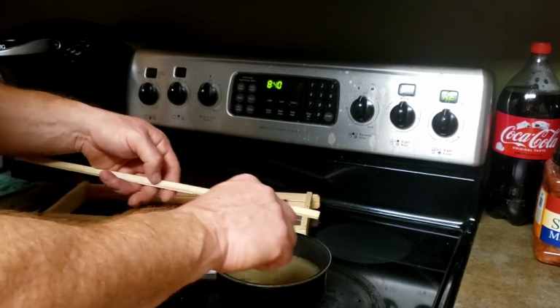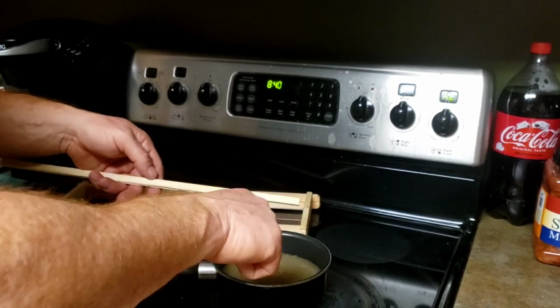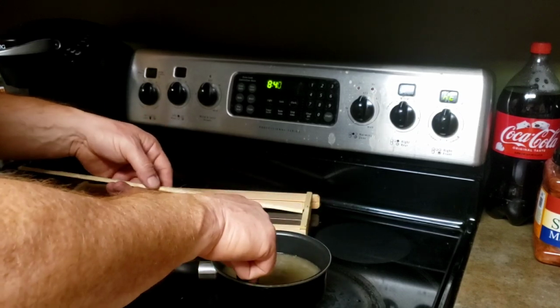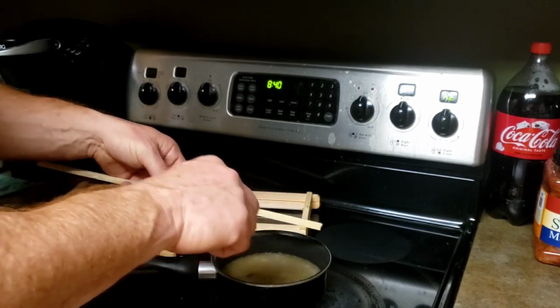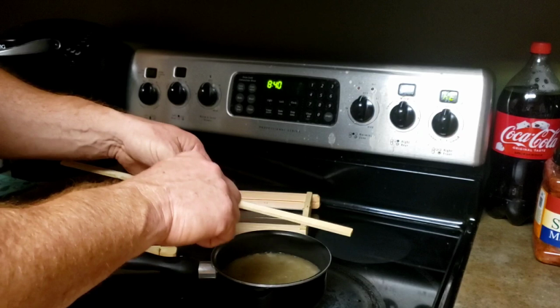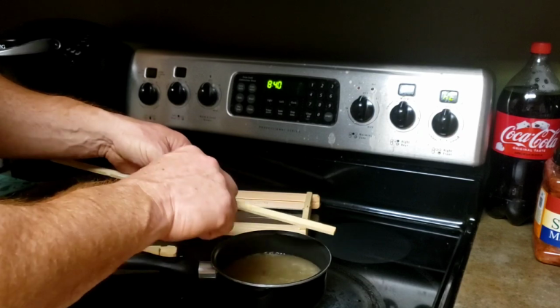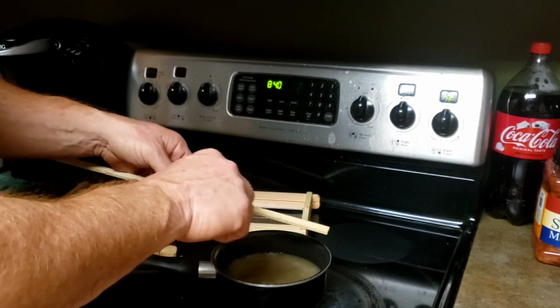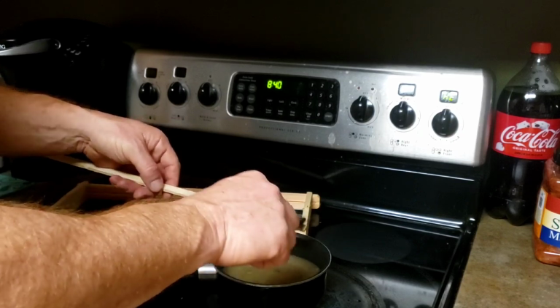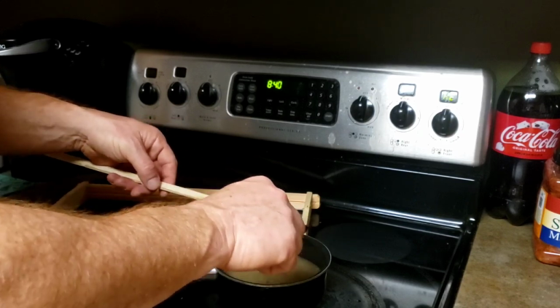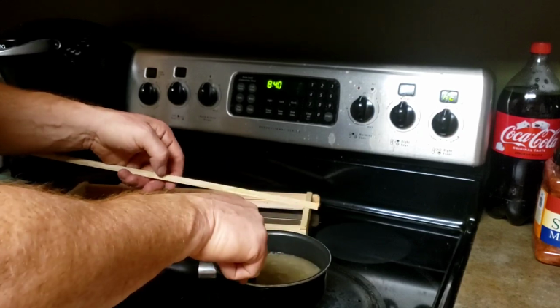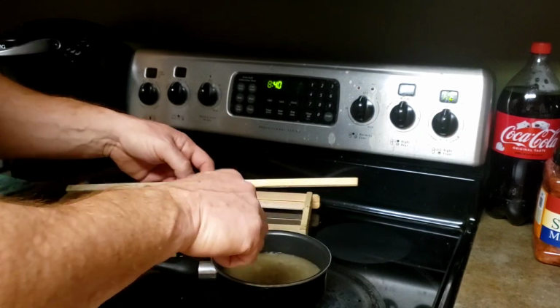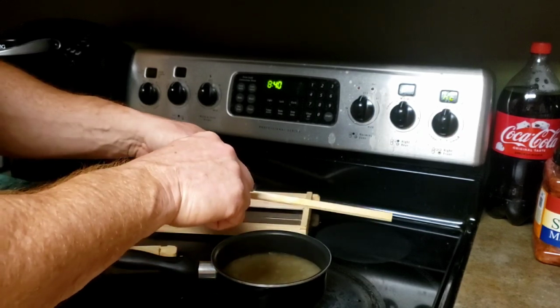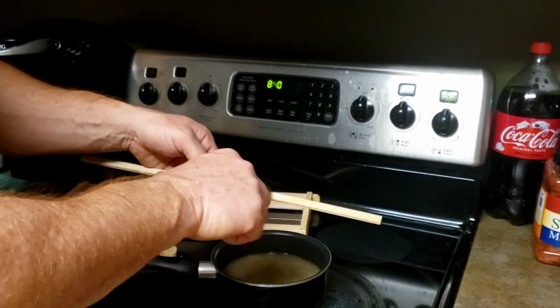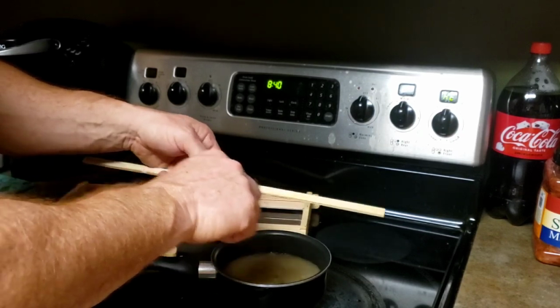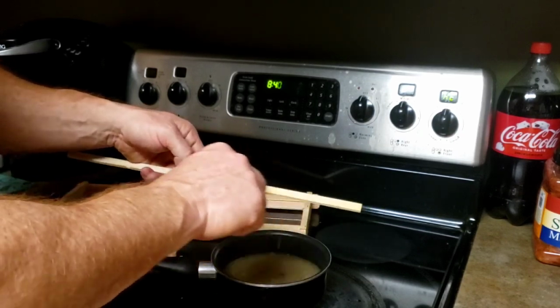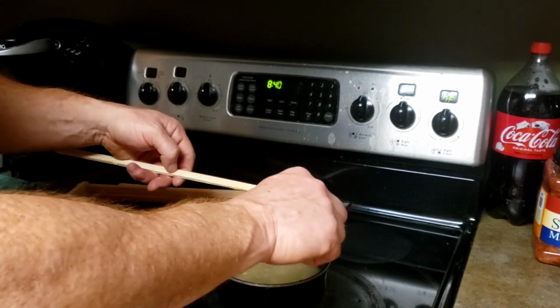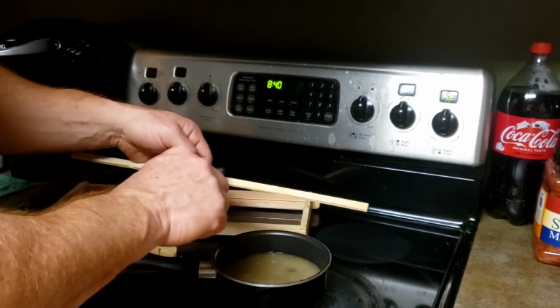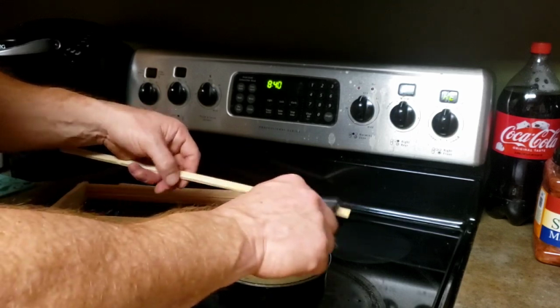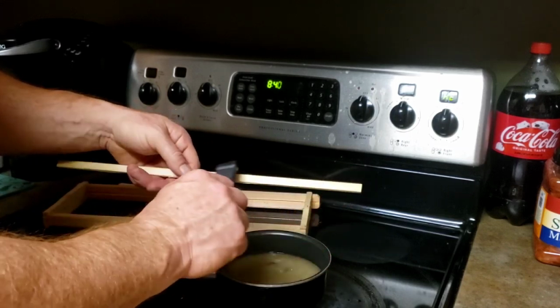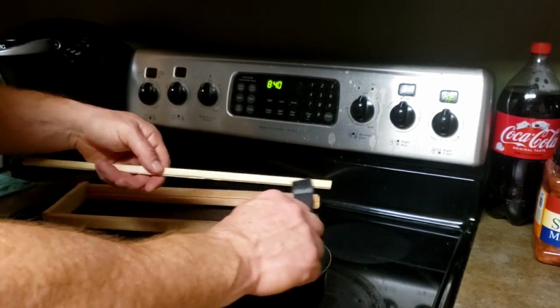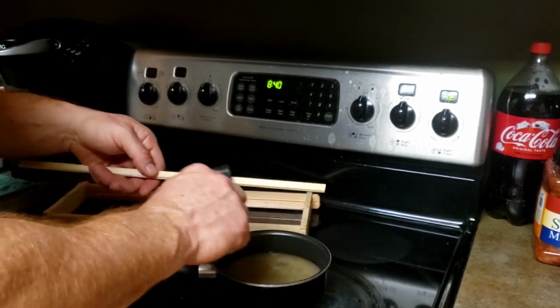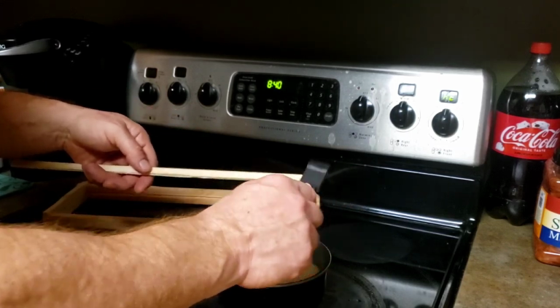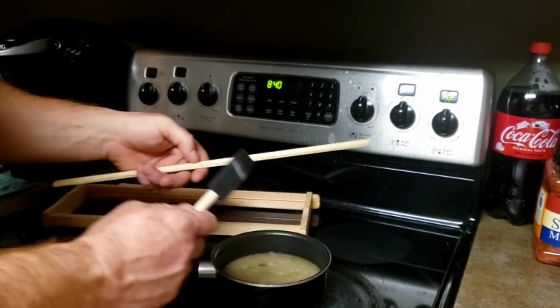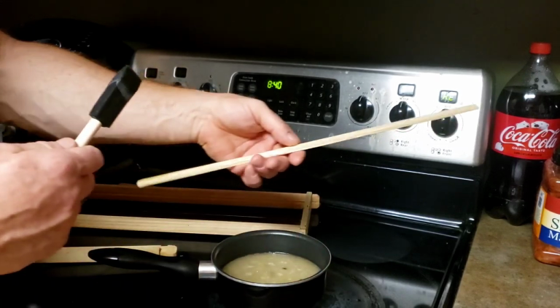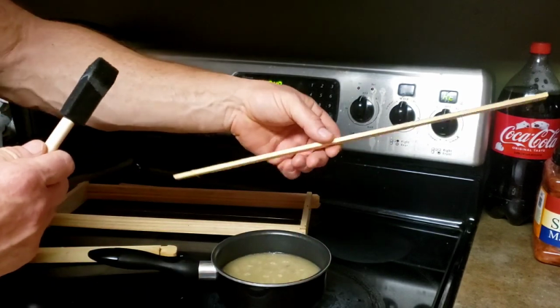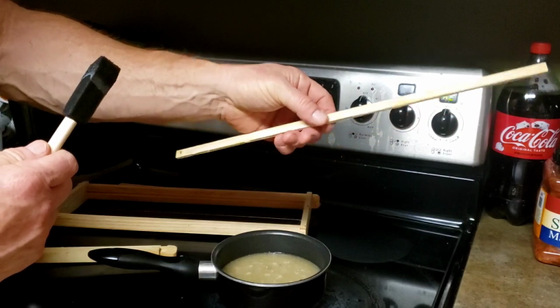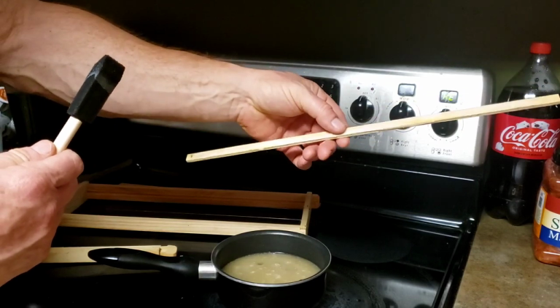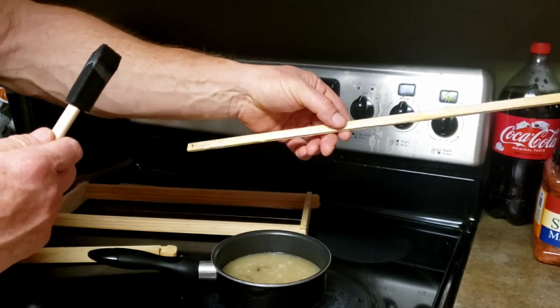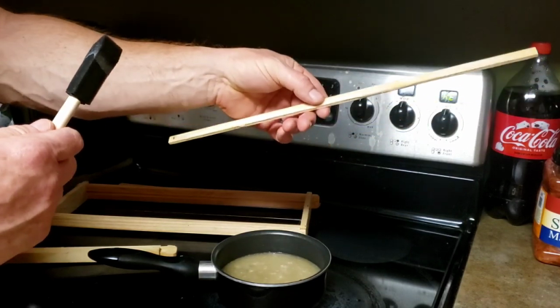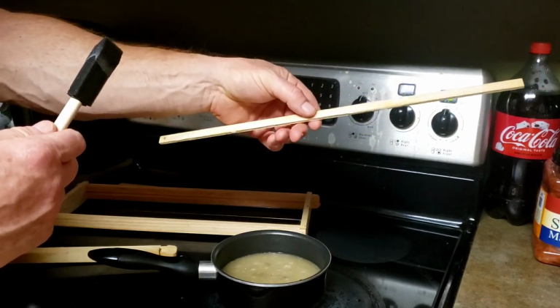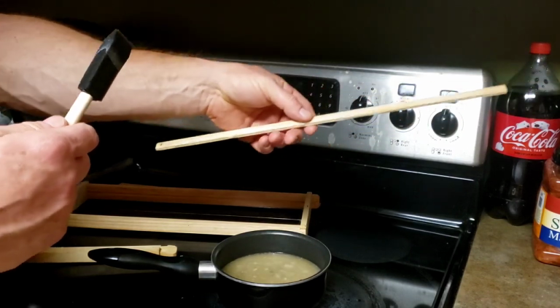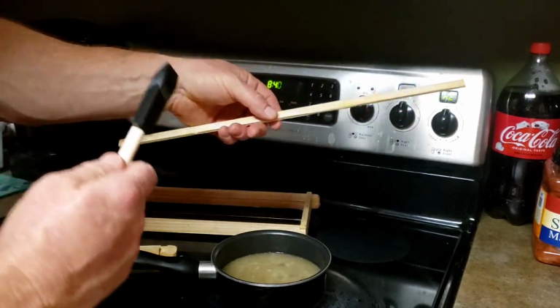I wouldn't recommend doing this on your wife's stove — maybe she won't watch the video. But that's basically it. See, it's got a little coat of wax on it and that's all it needs.